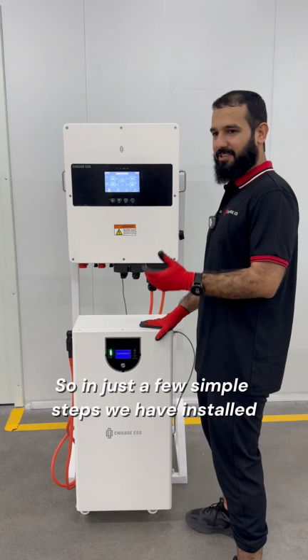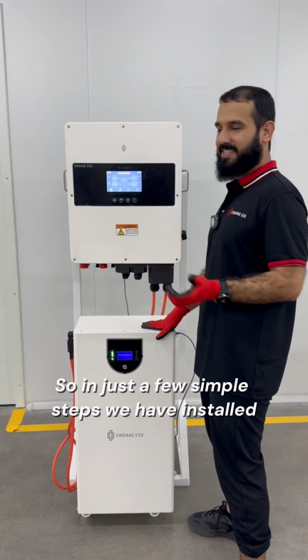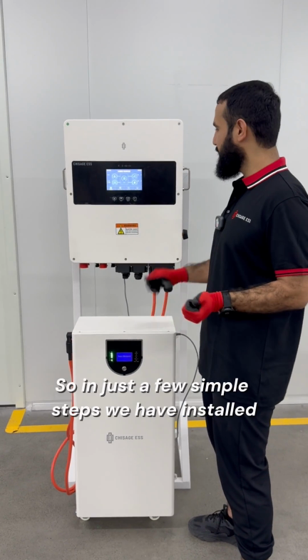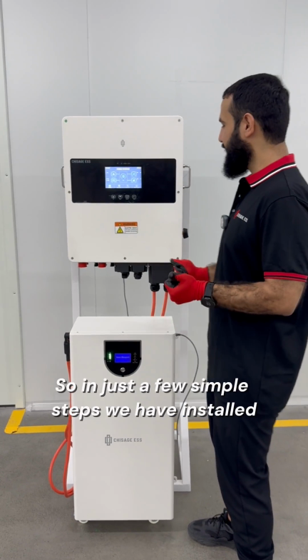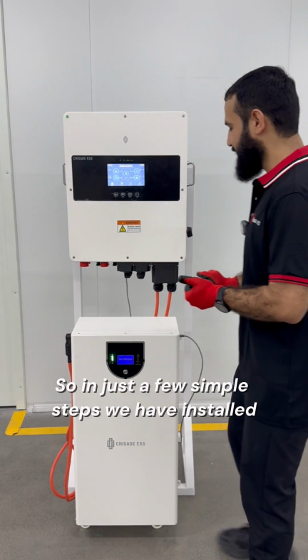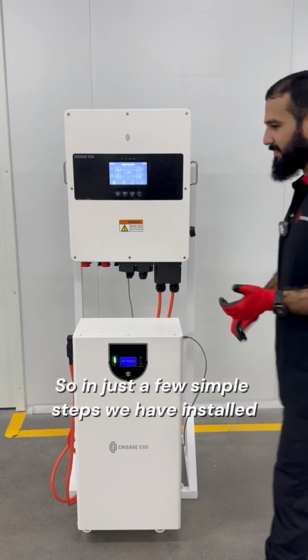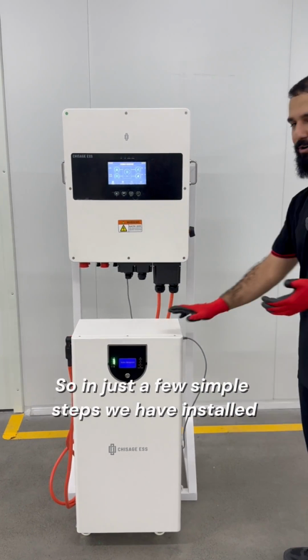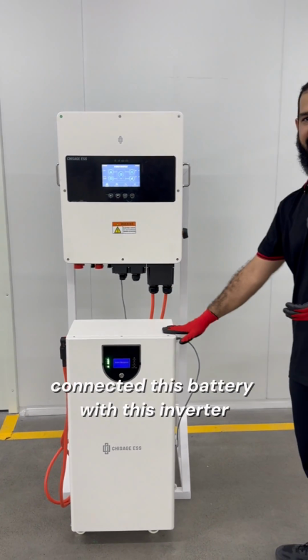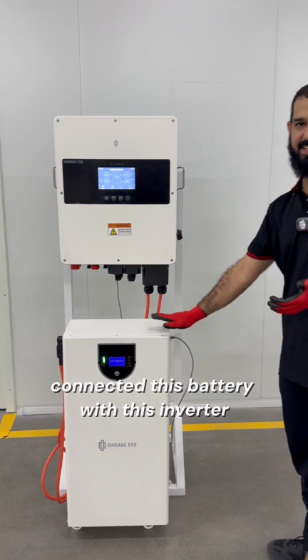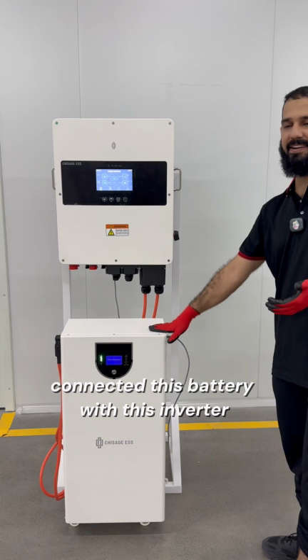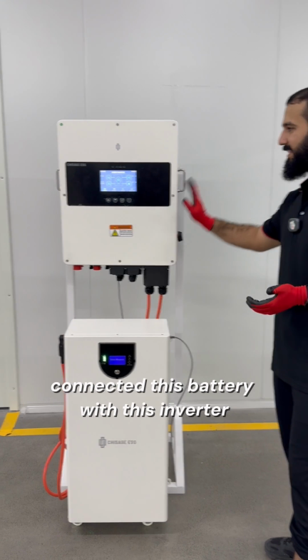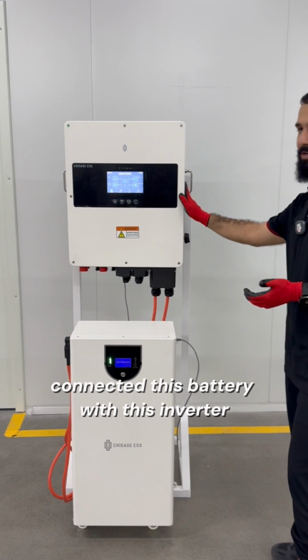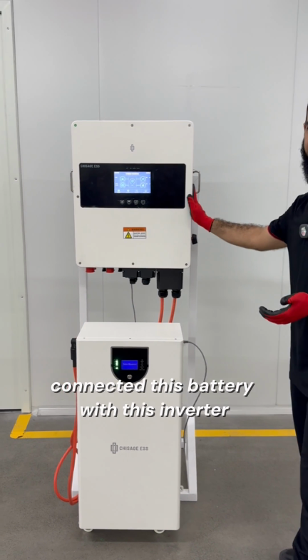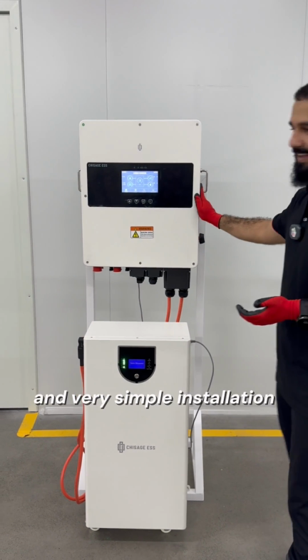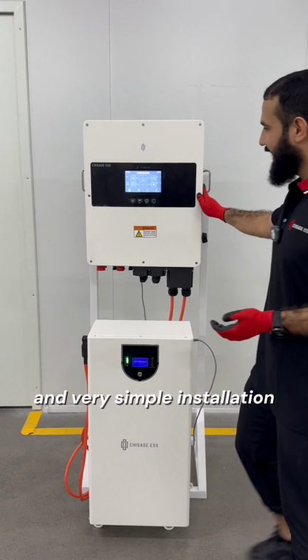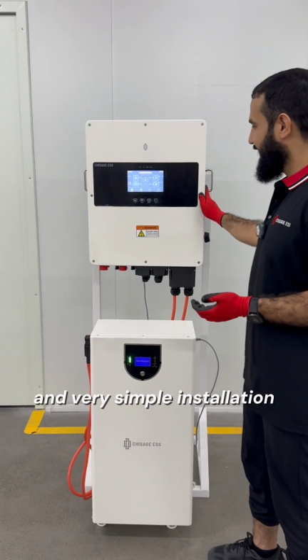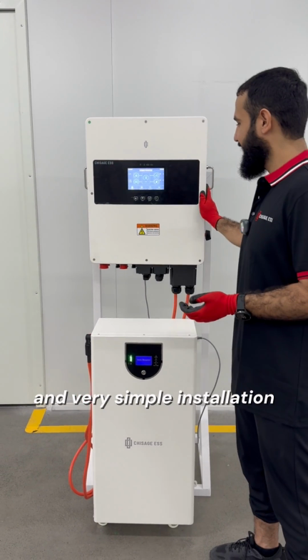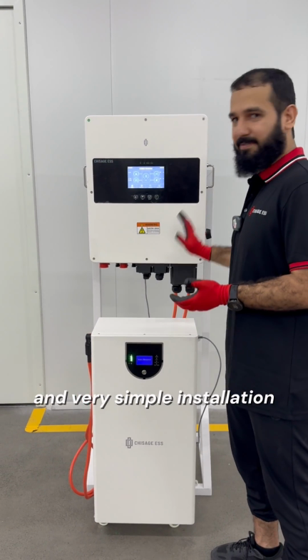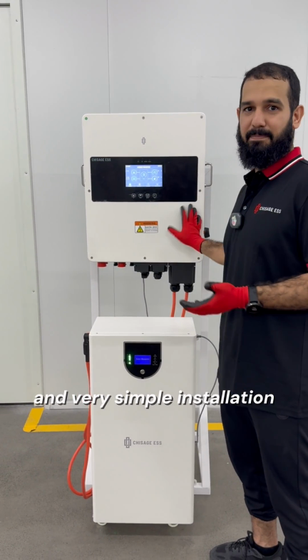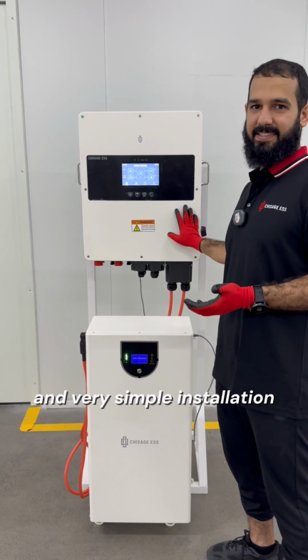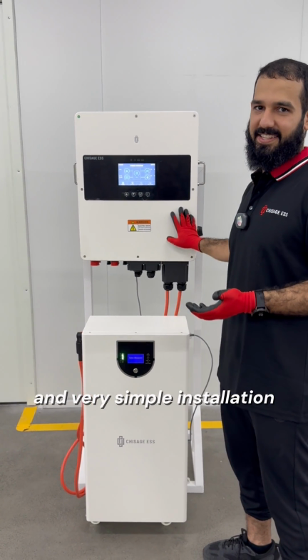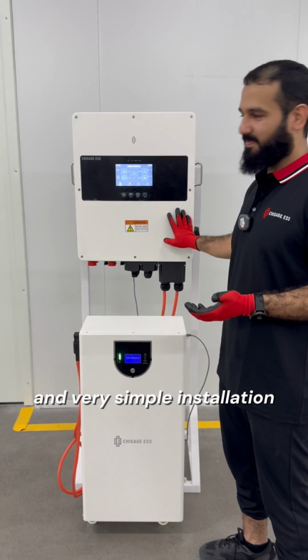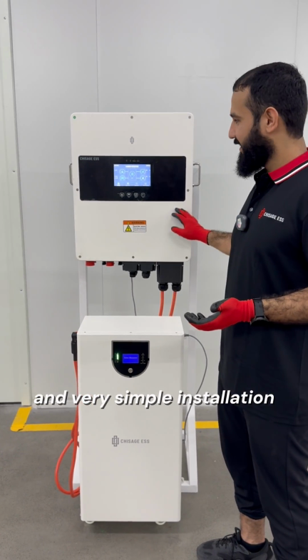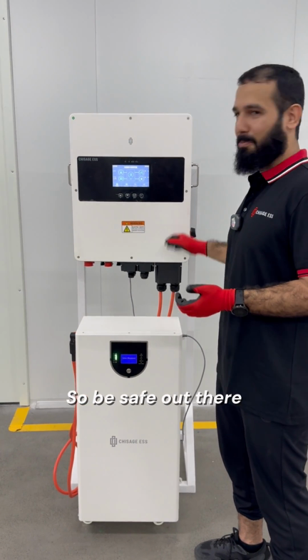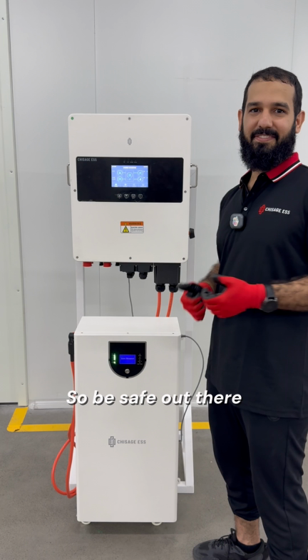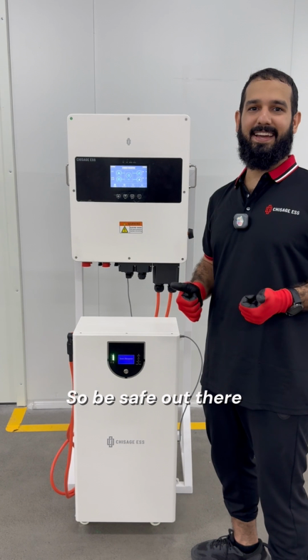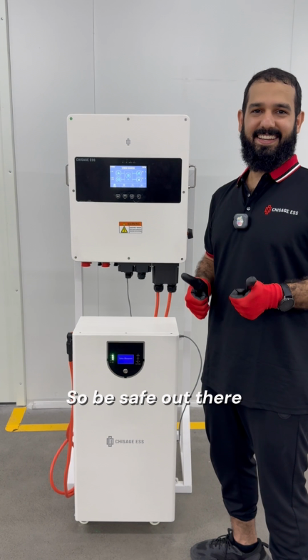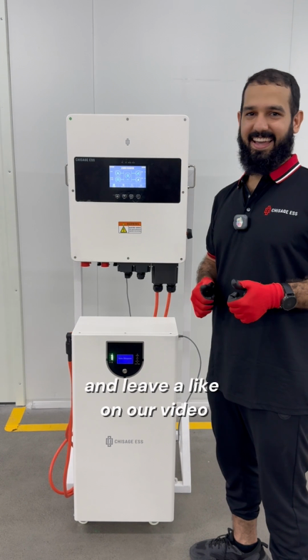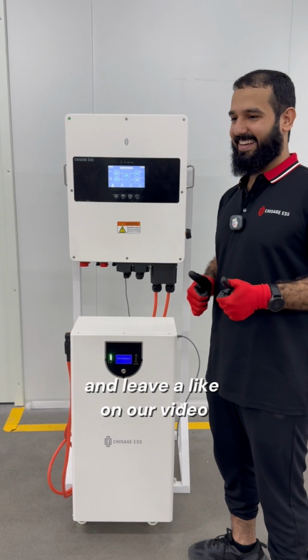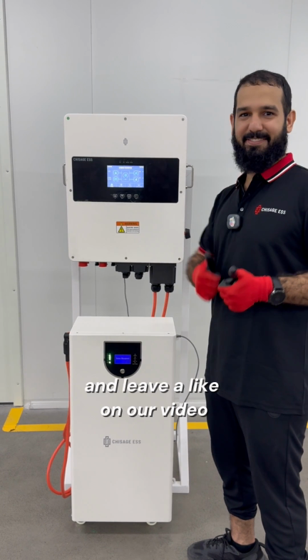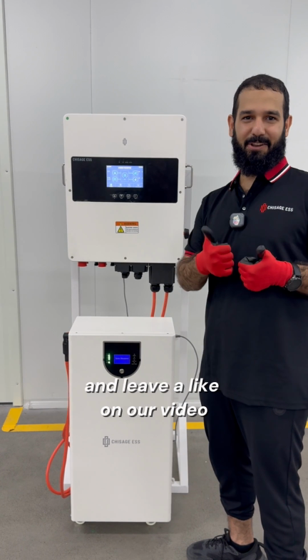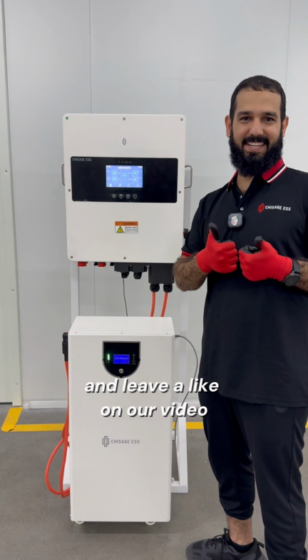So in just a few simple steps, we have installed and connected this battery with this inverter. Very simple installation. So be safe out there and leave a like on our video.